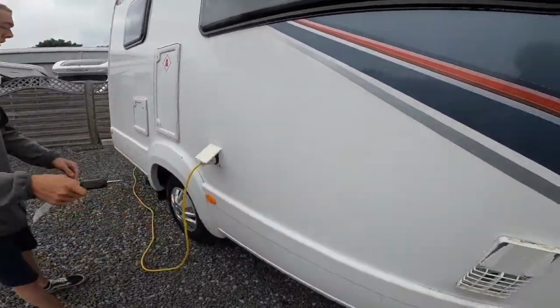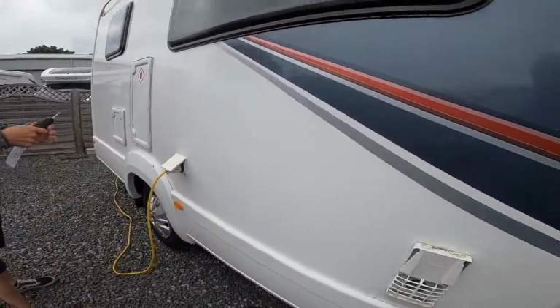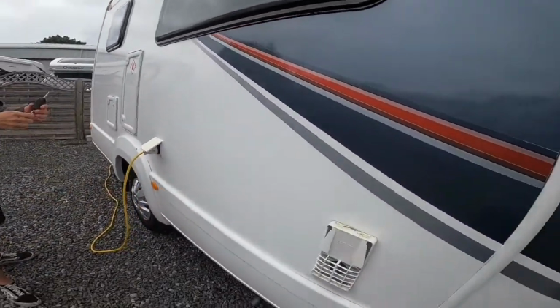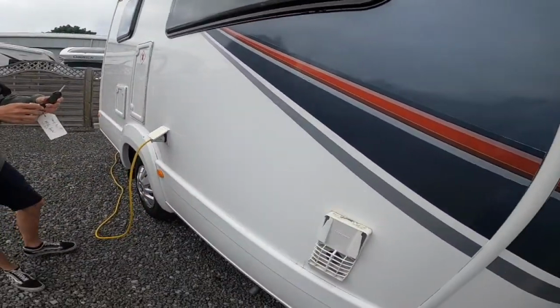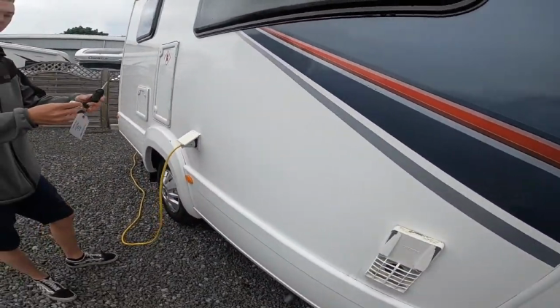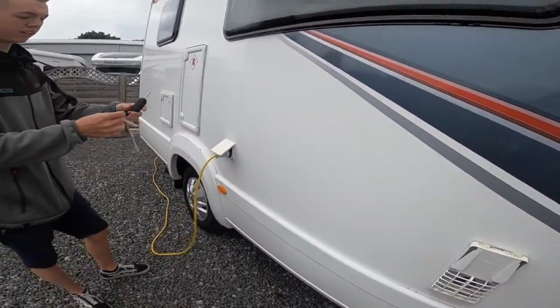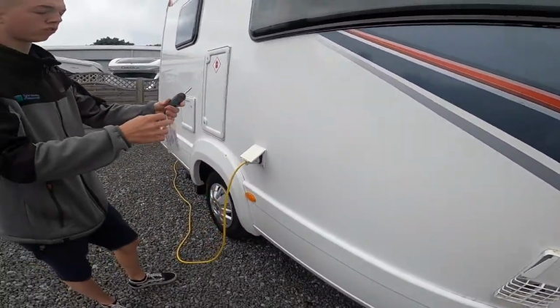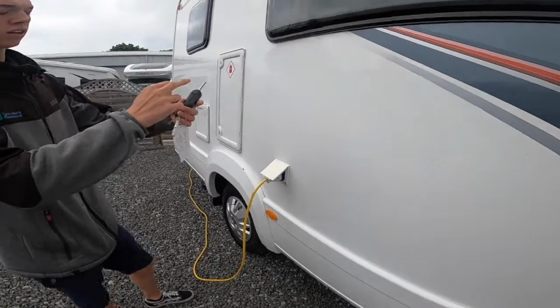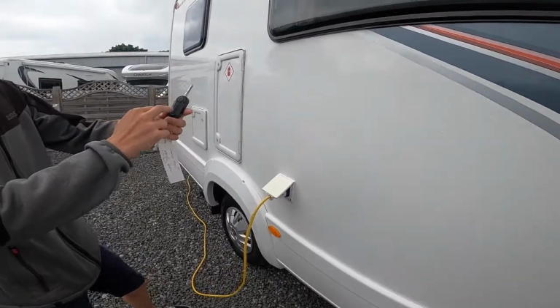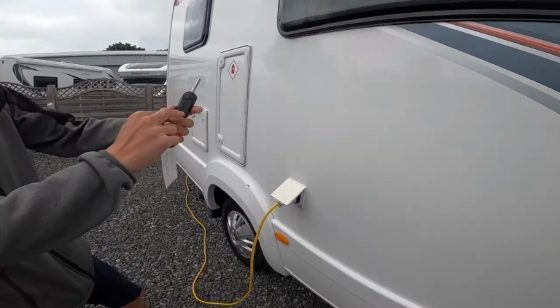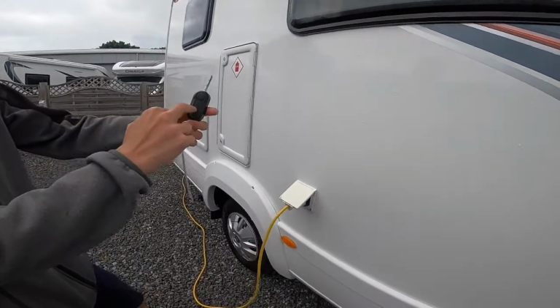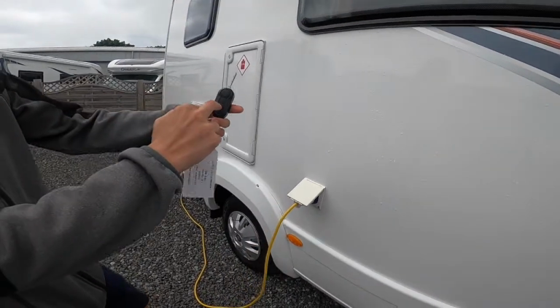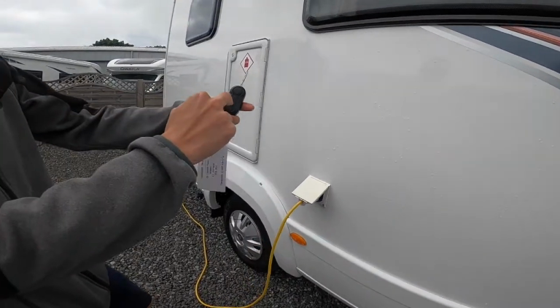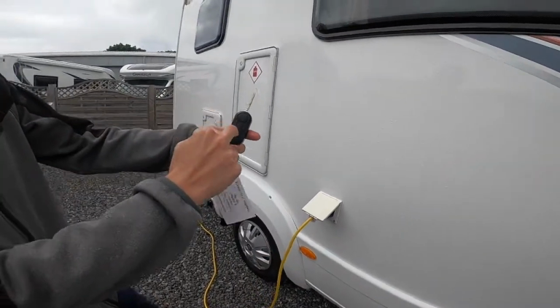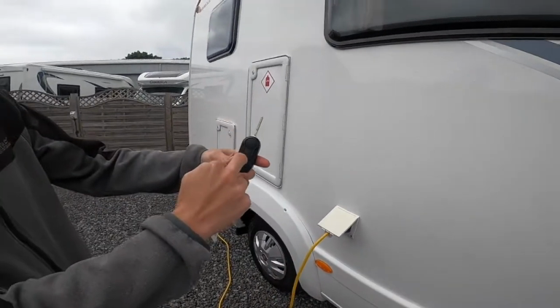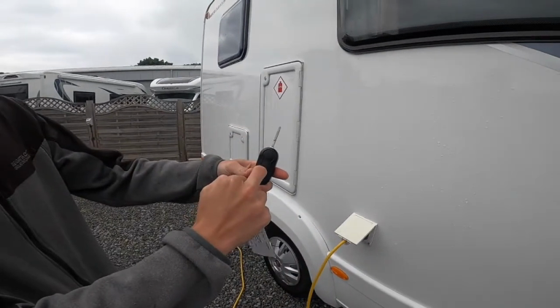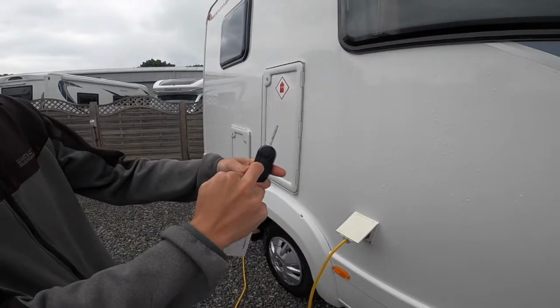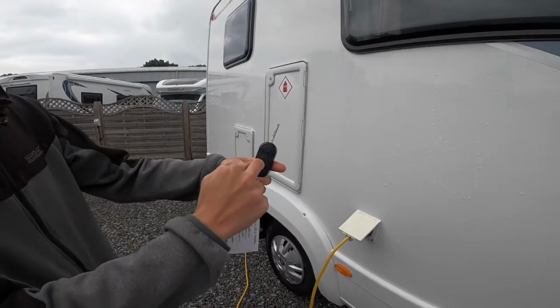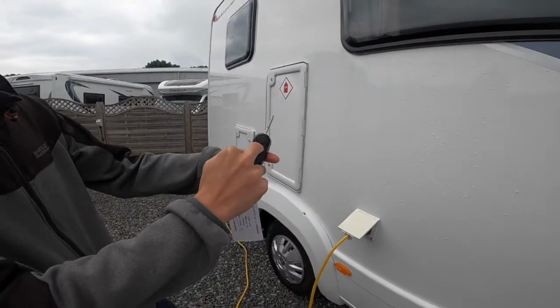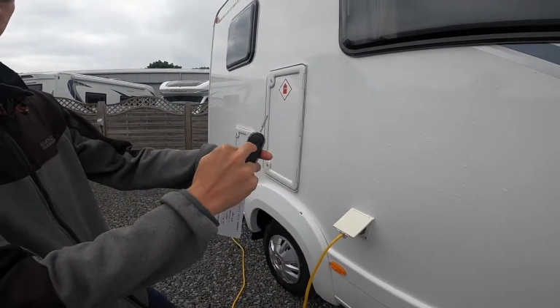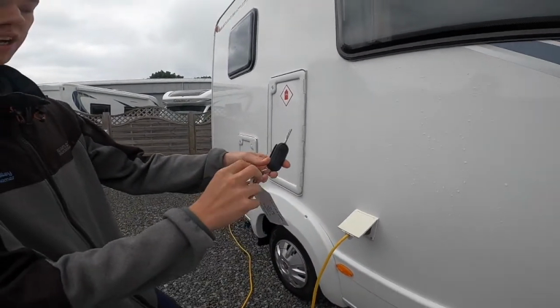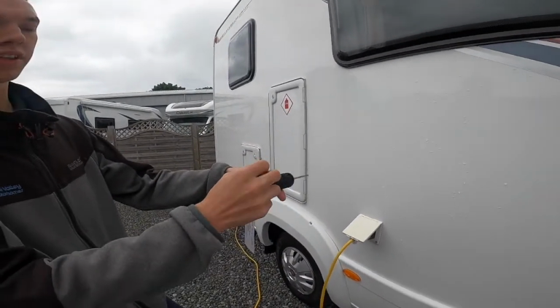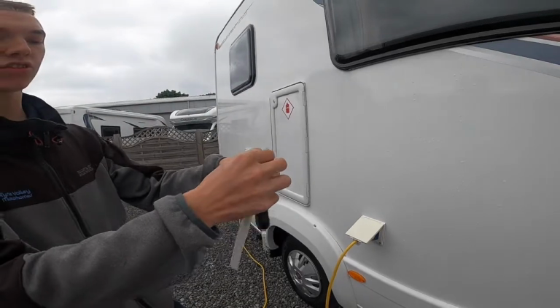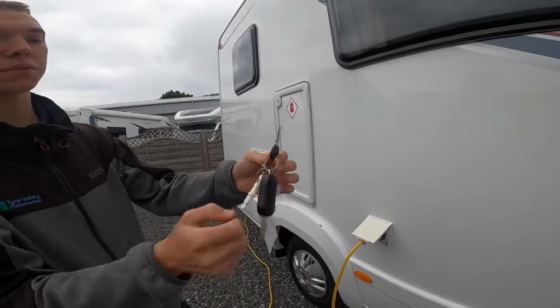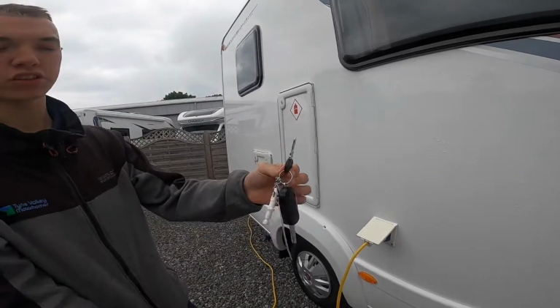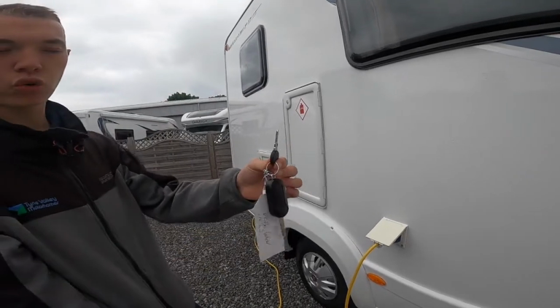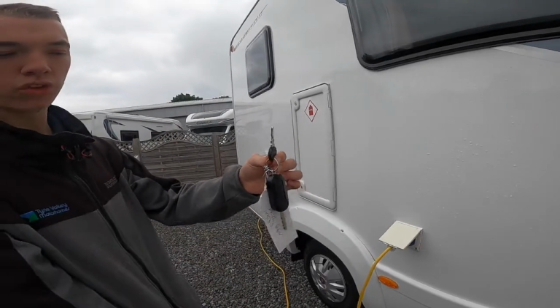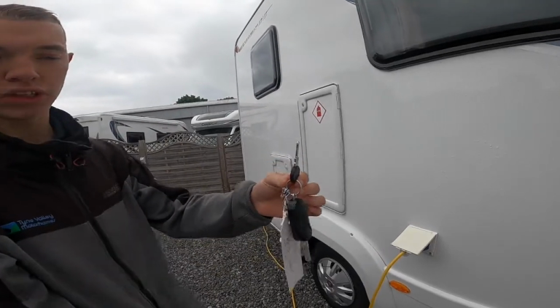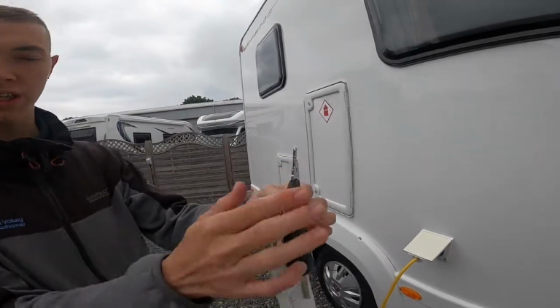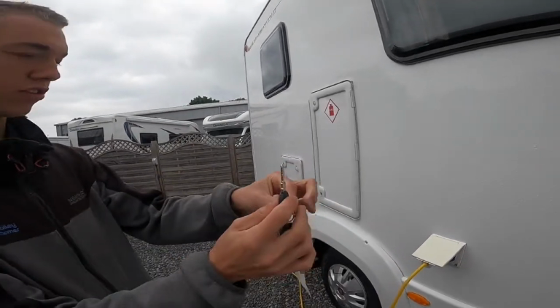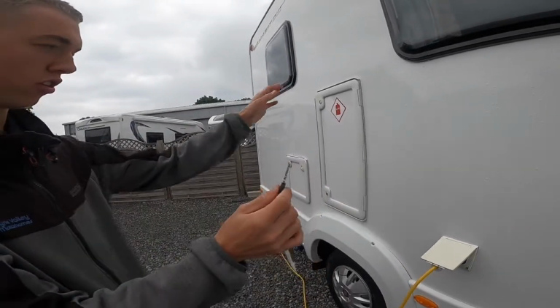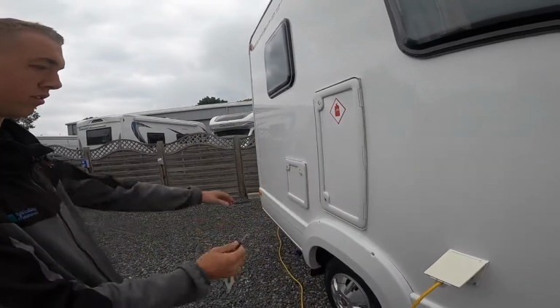You've got your keys here — one locks and unlocks the cab, and the other does the habitation door and all the external lockers.